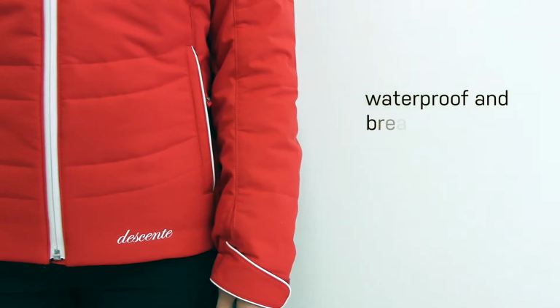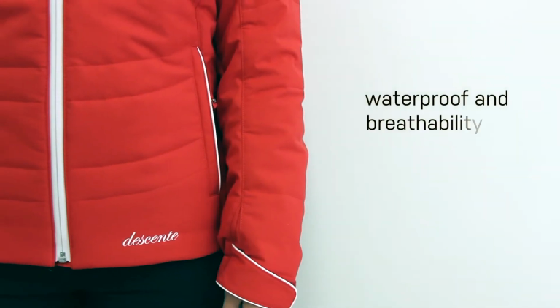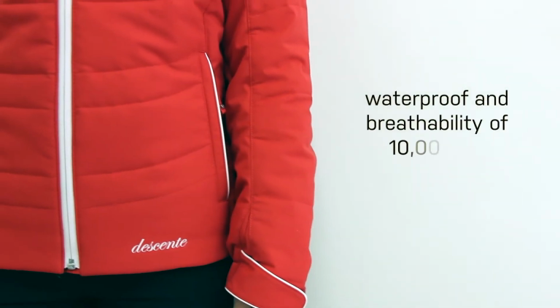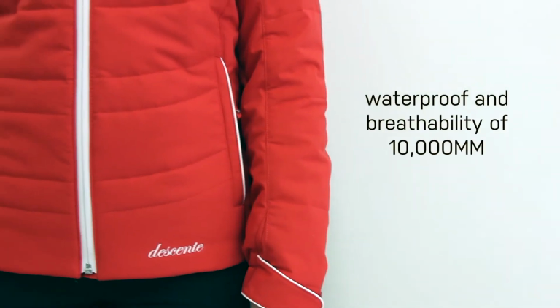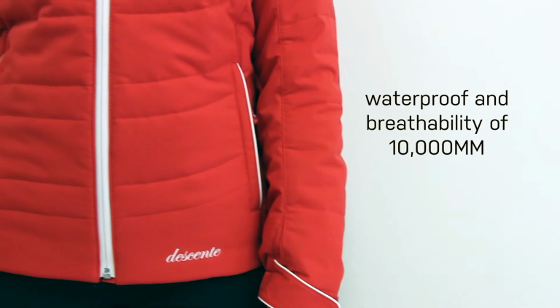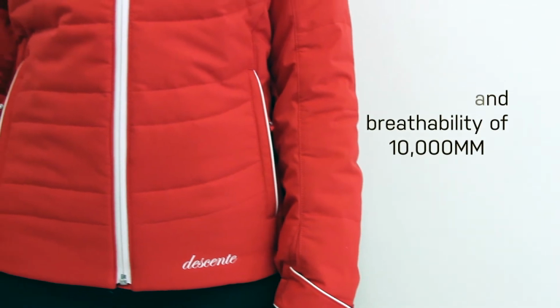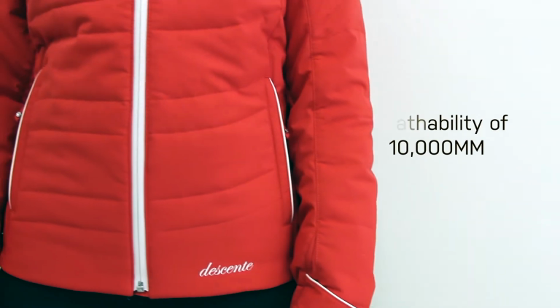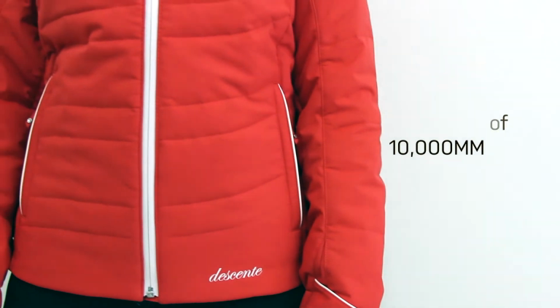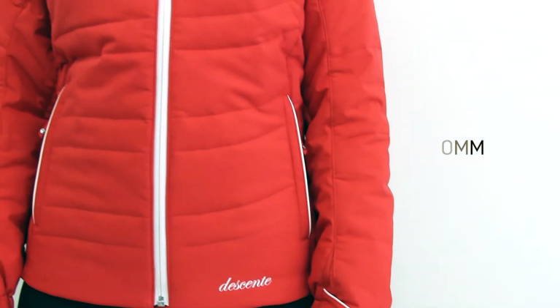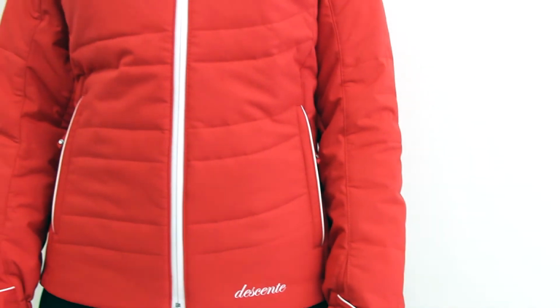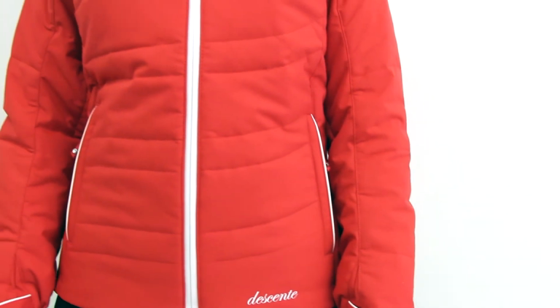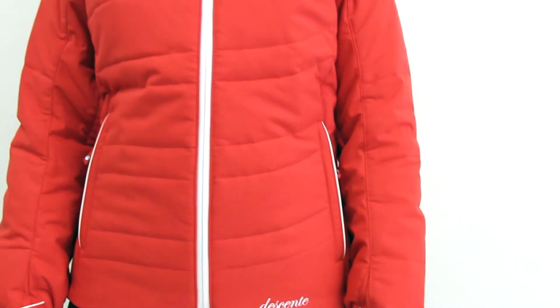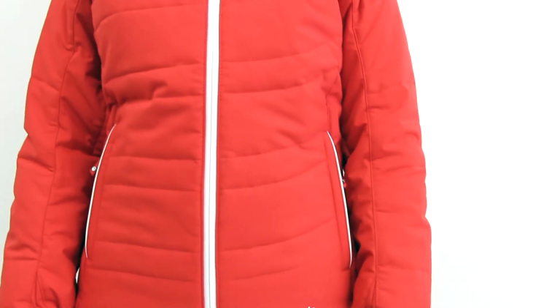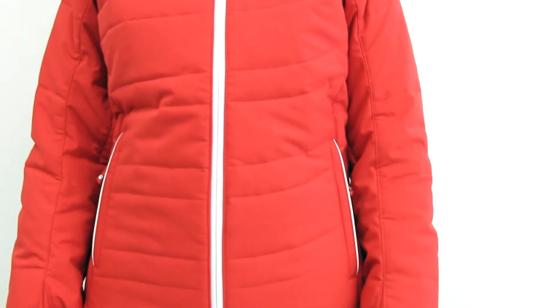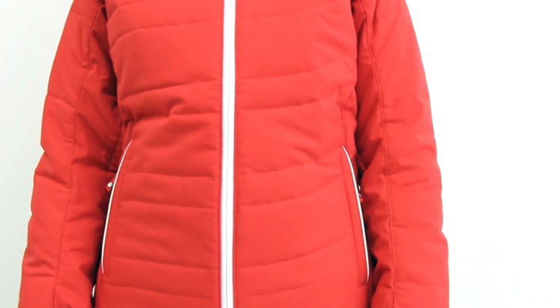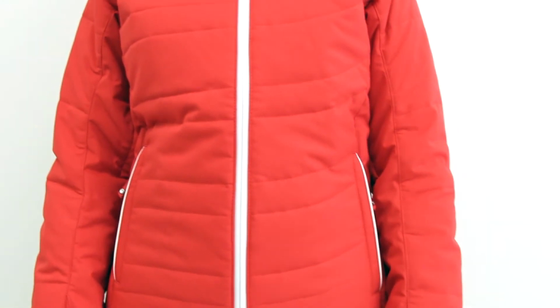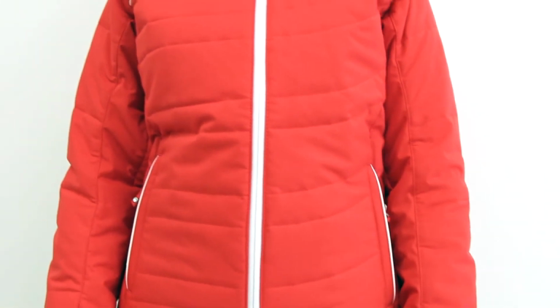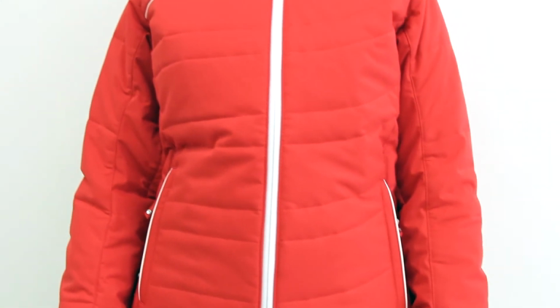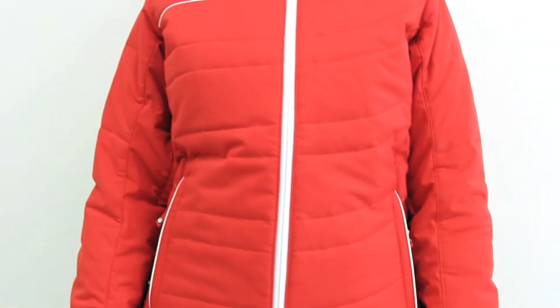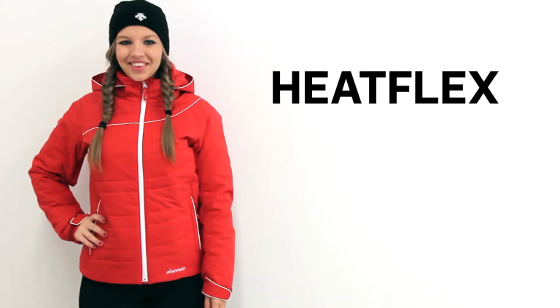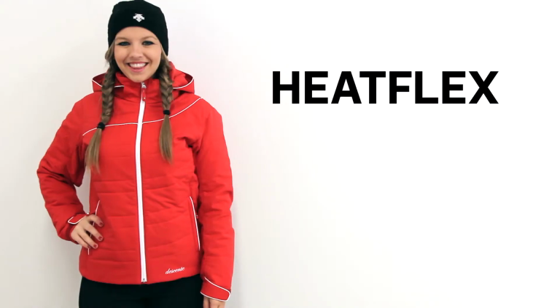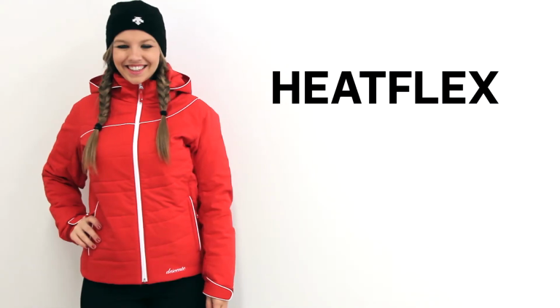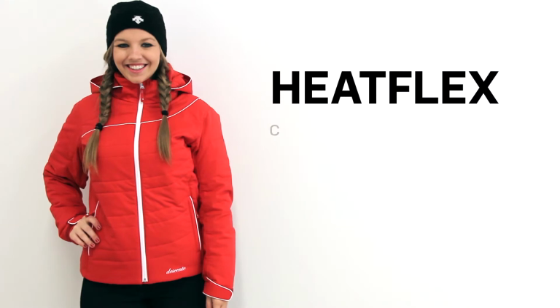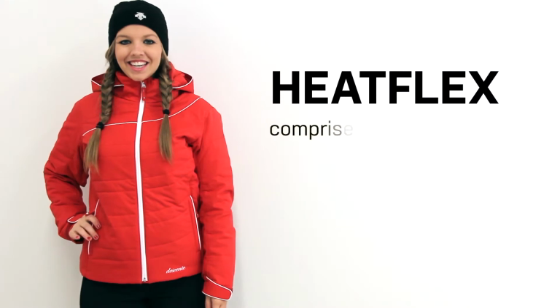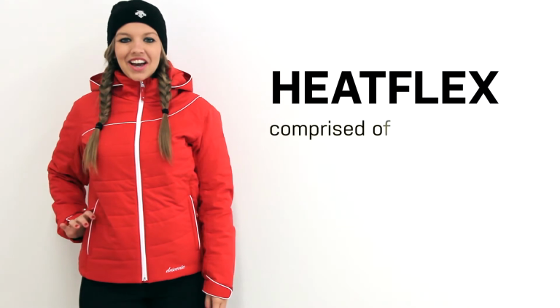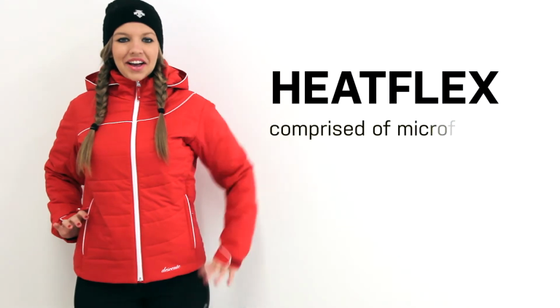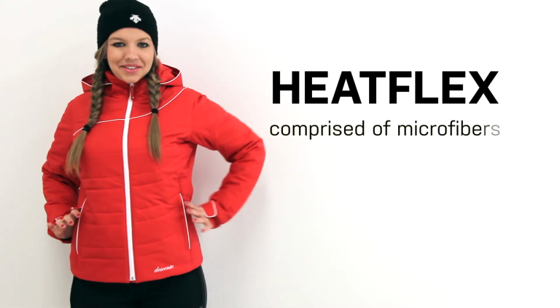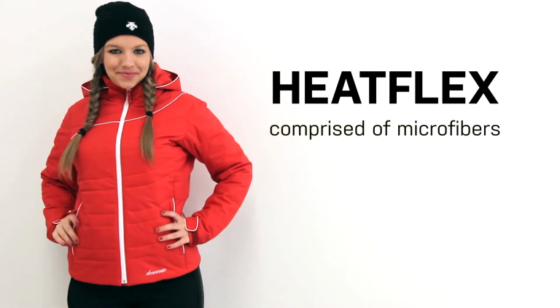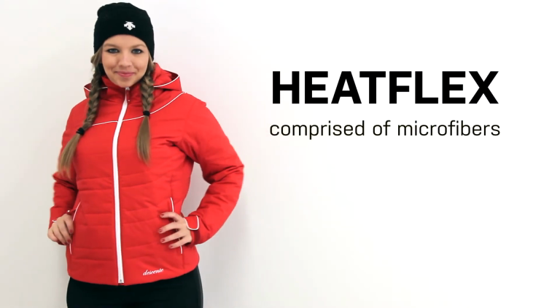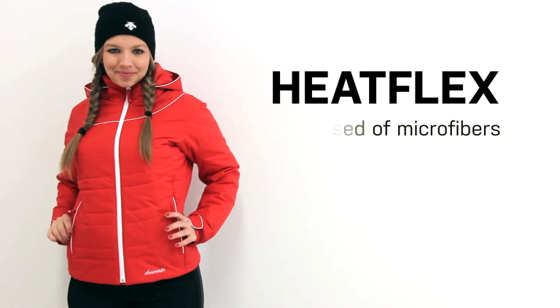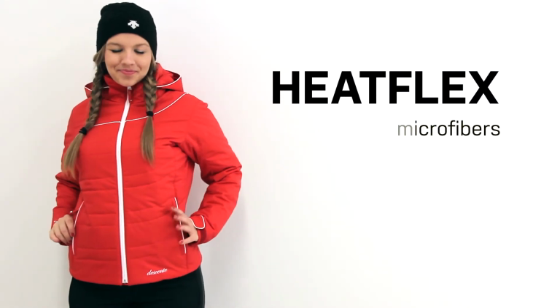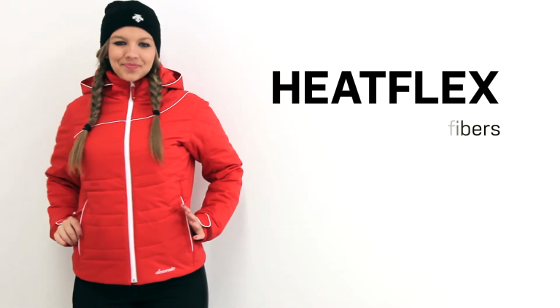The Grace has a waterproof breathability rating of 10,000 and is insulated with HeatFlex. HeatFlex is a Descent-developed insulation comprised of microfibers.